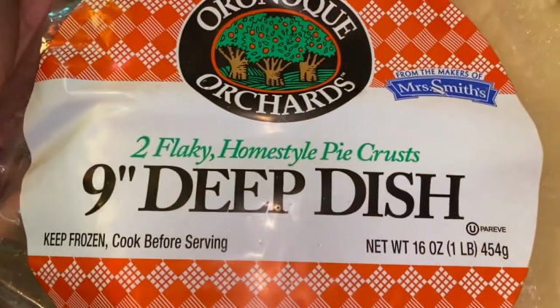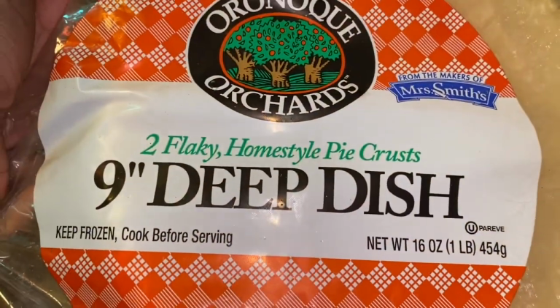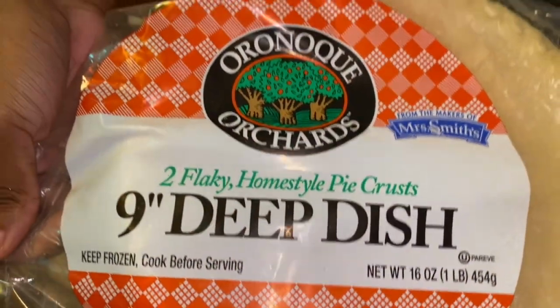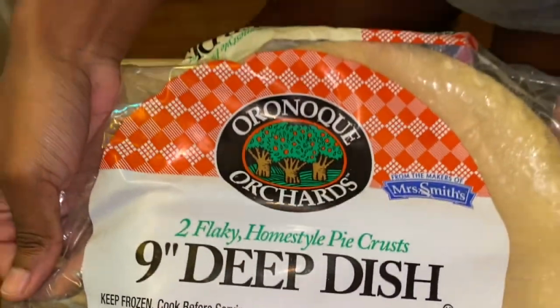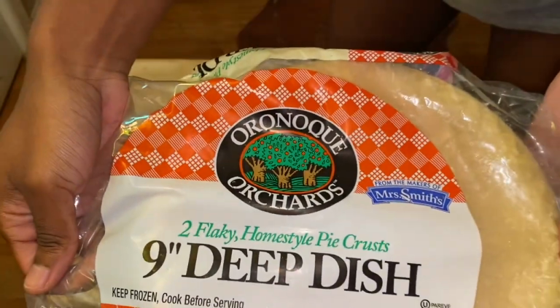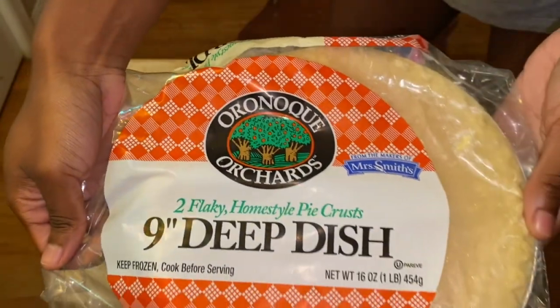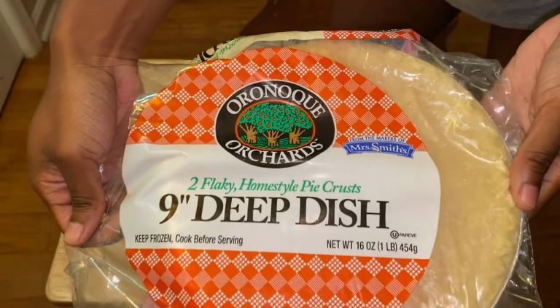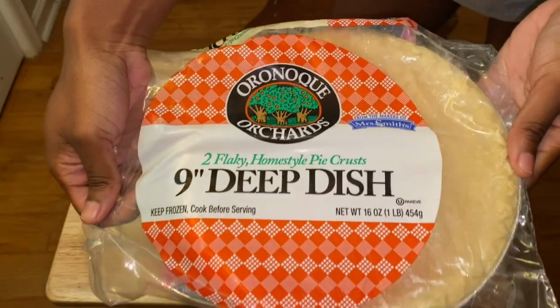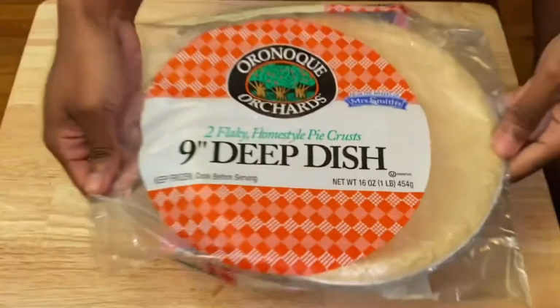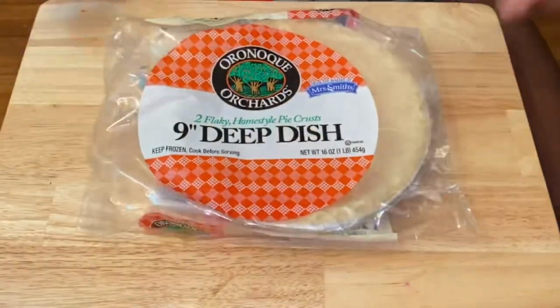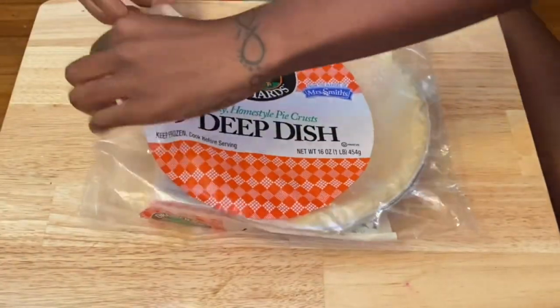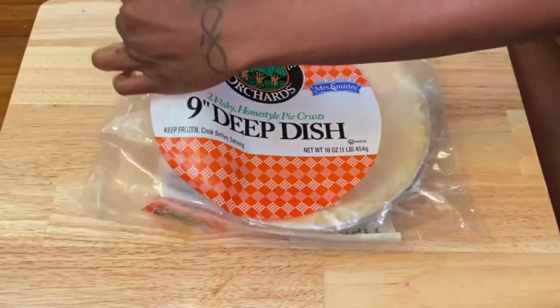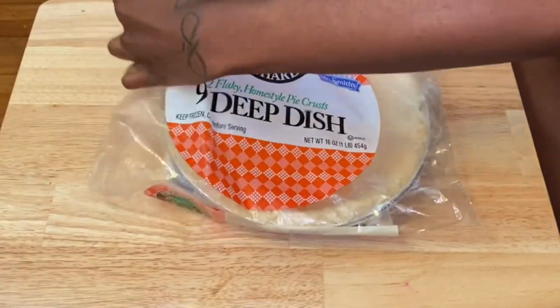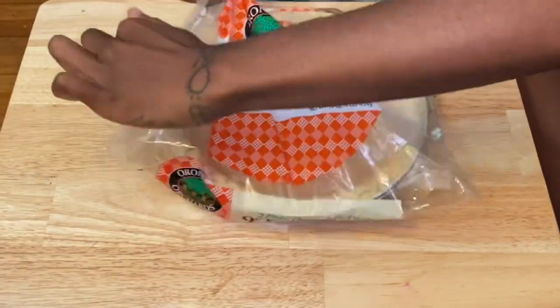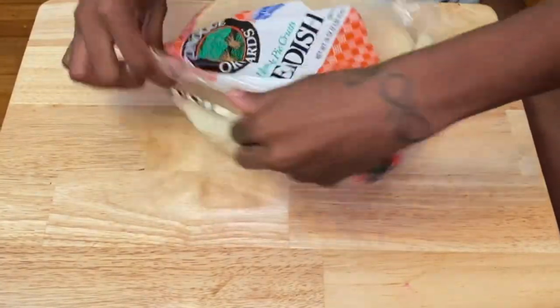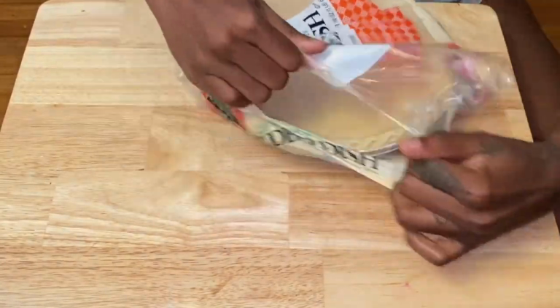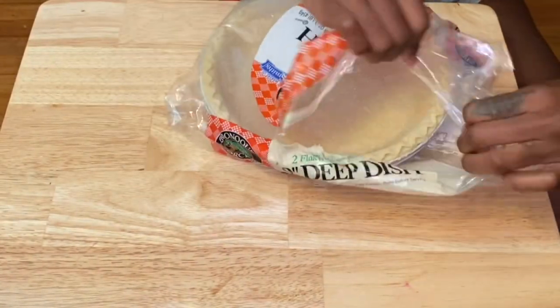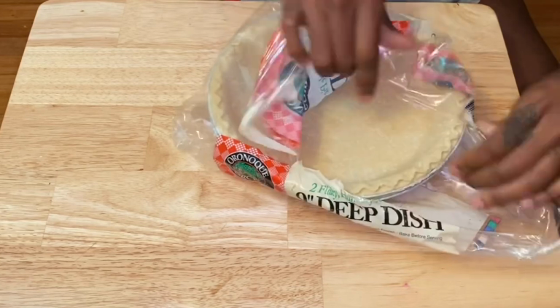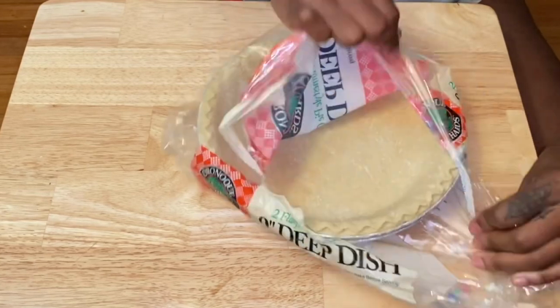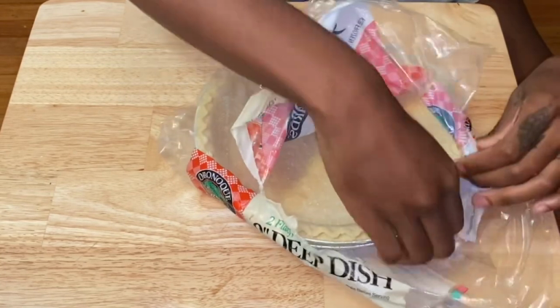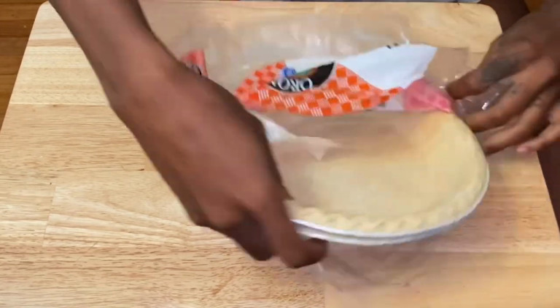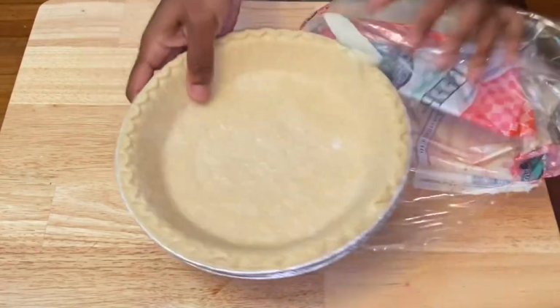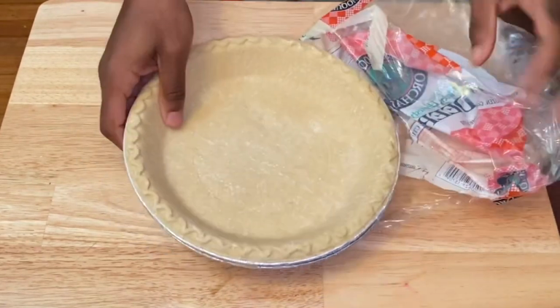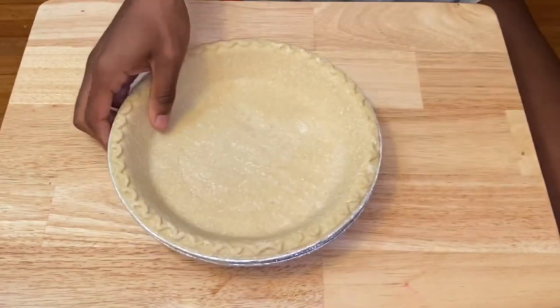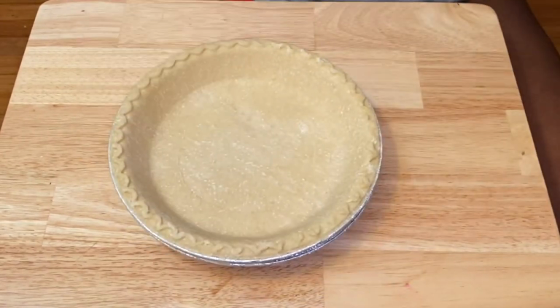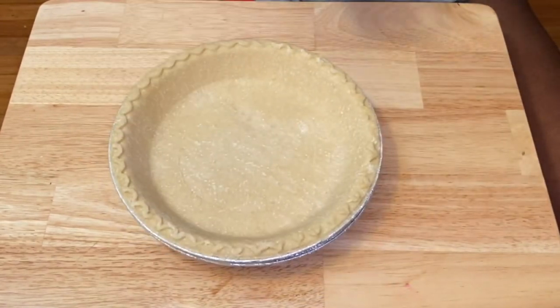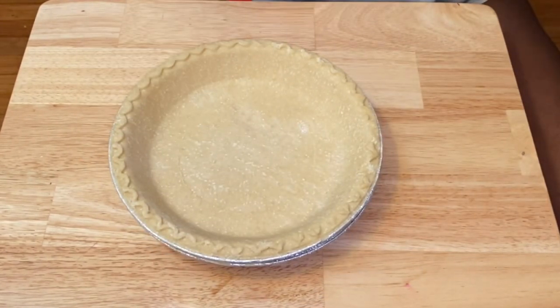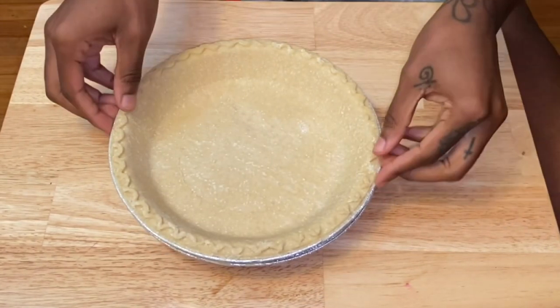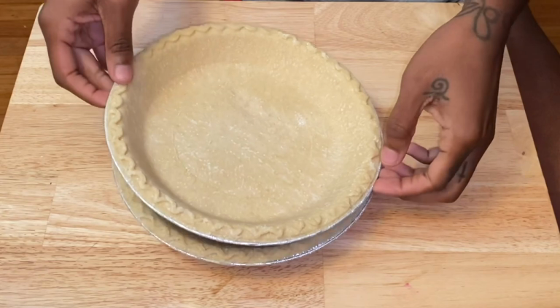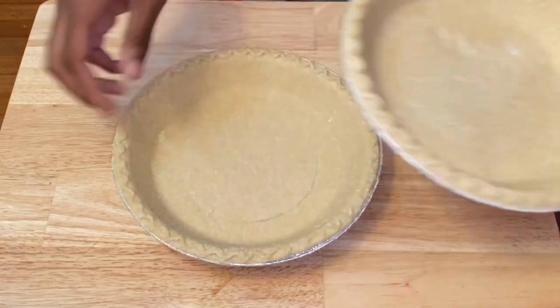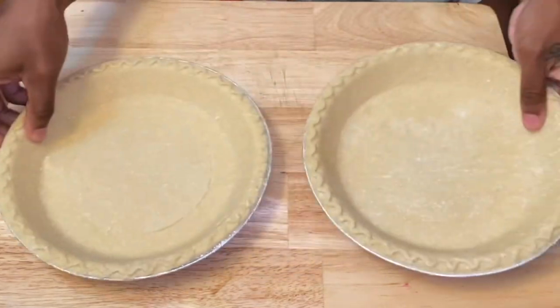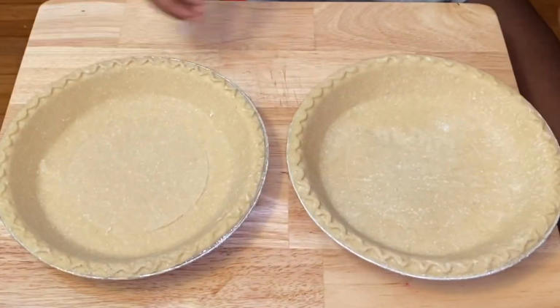This is the pie crust I use — my great auntie uses it and it tastes so good. Take it out of the wrapper and let it sit for 10 to 15 minutes, because you're going to have to poke it and we are going to pre-bake this pie crust. You might want to do this close to the time your potatoes are finished.